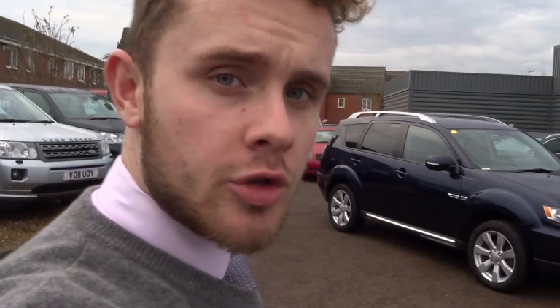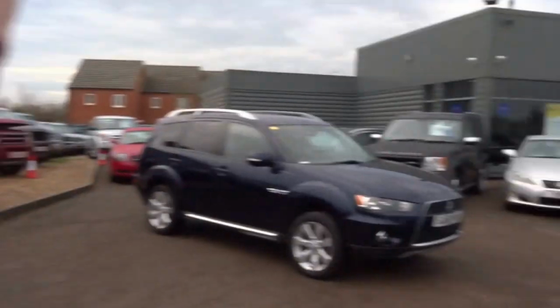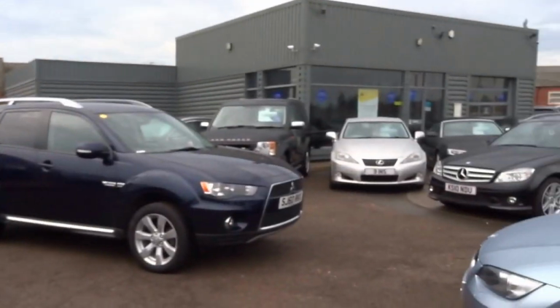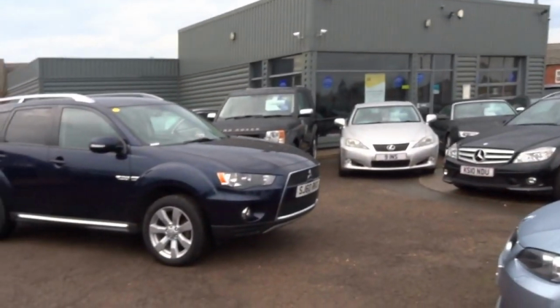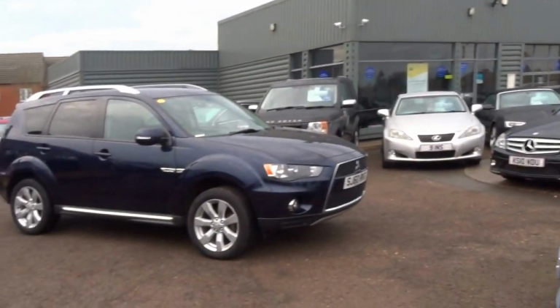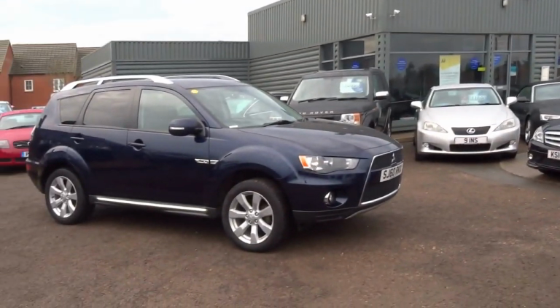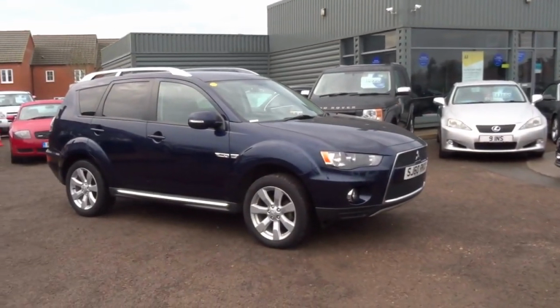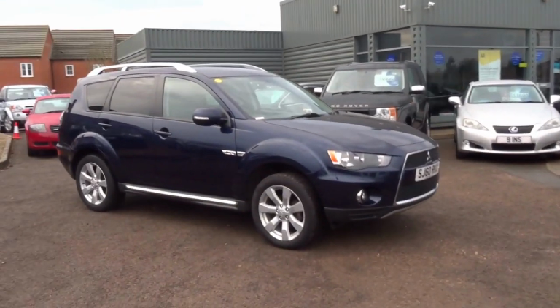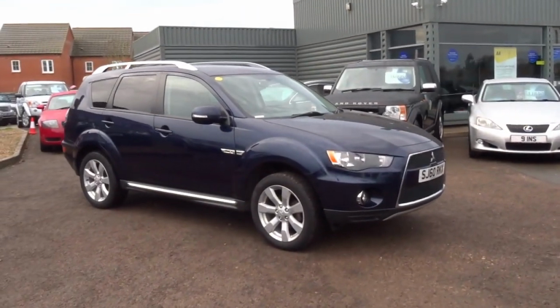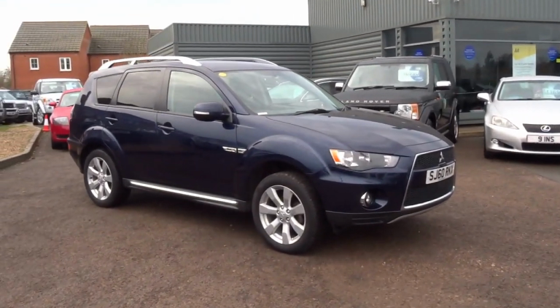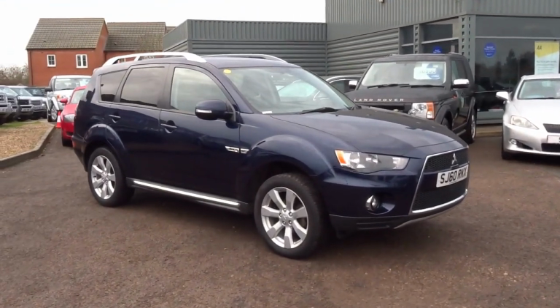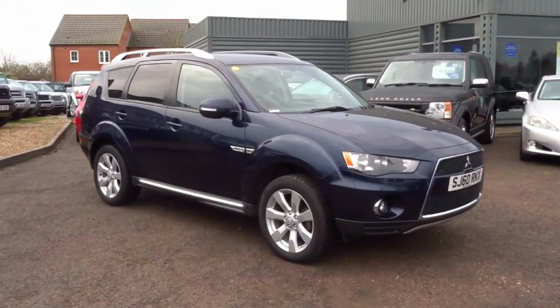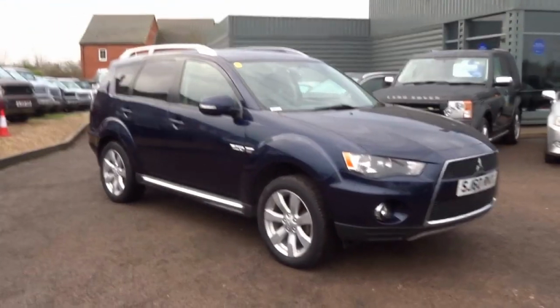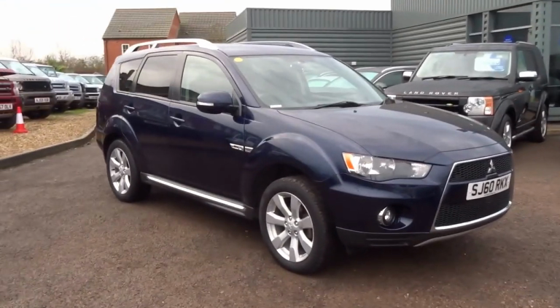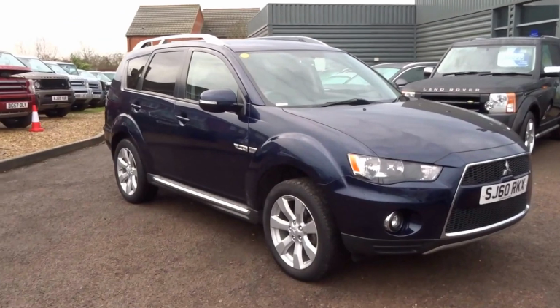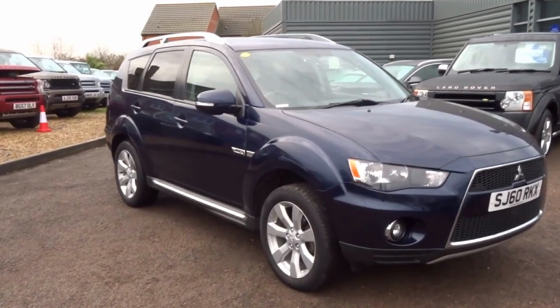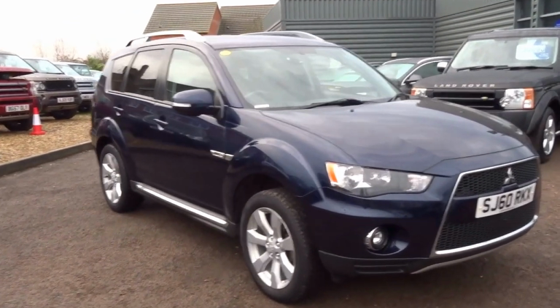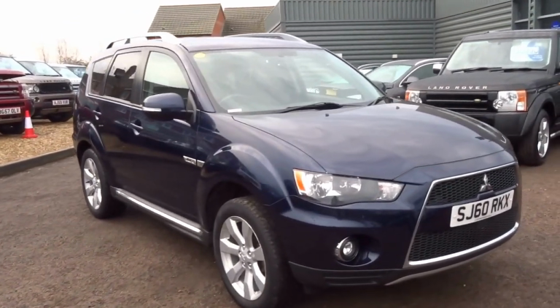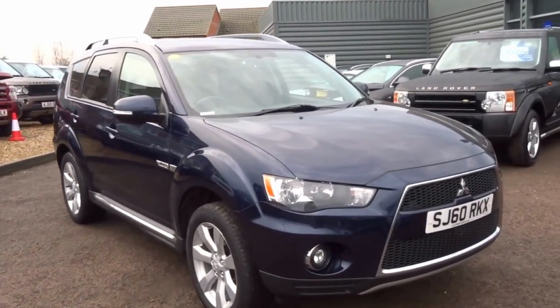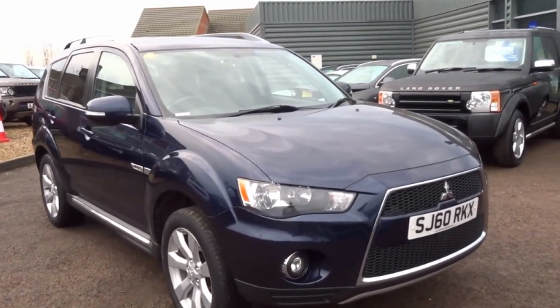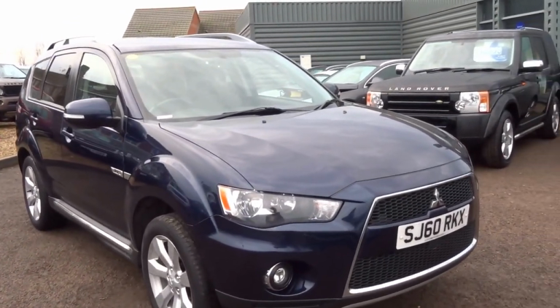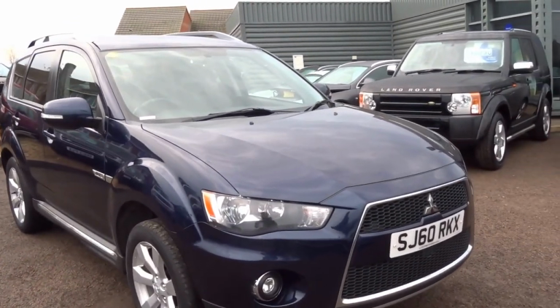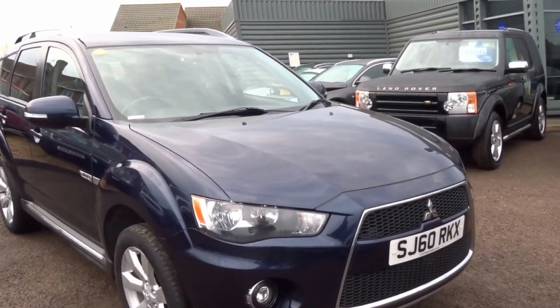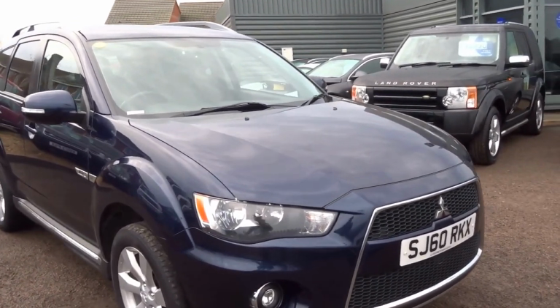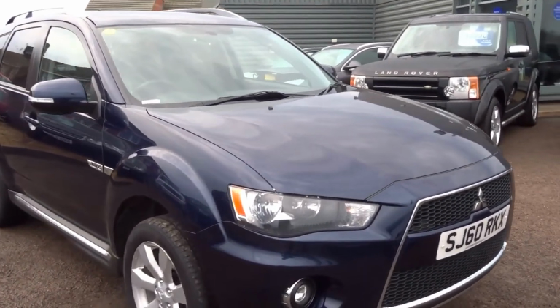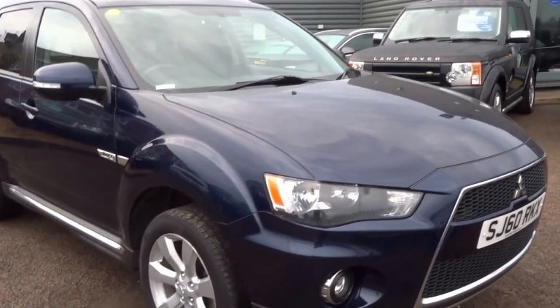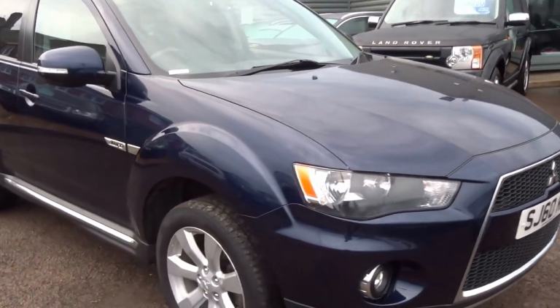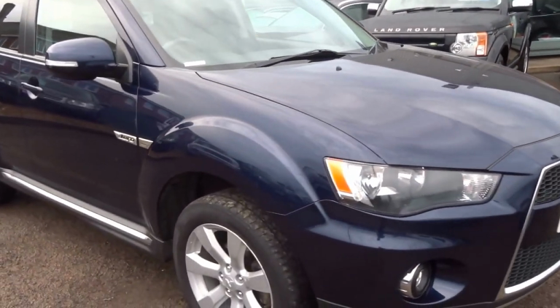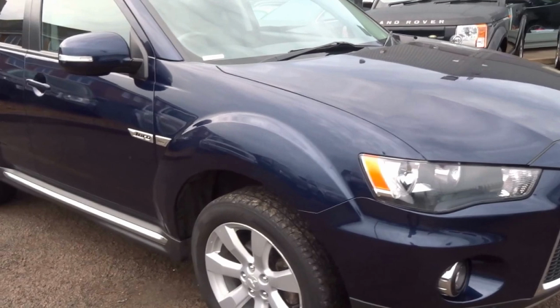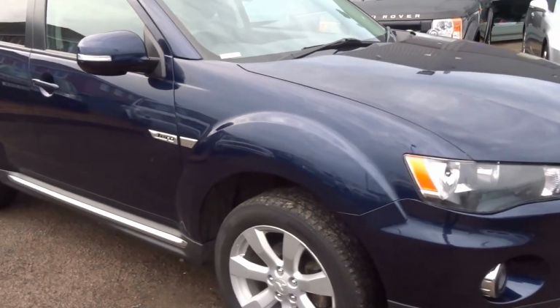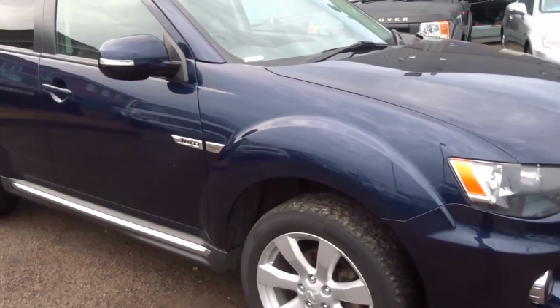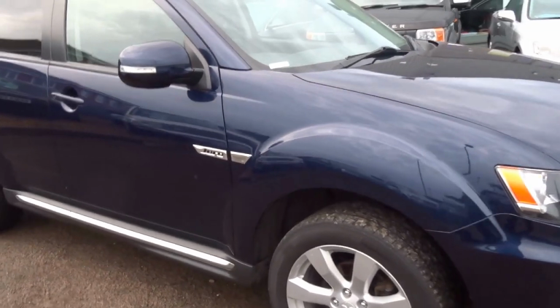Country Car. I'm George. This morning we've just had delivered a 2010 60-plate Mitsubishi Outlander. I'm just going to do a short video on the car.